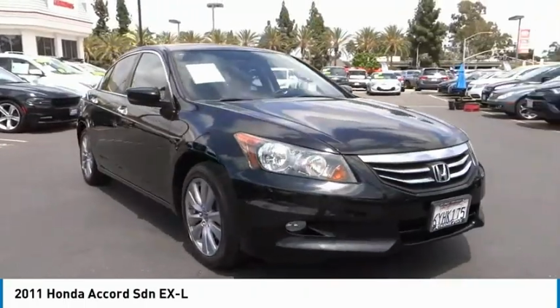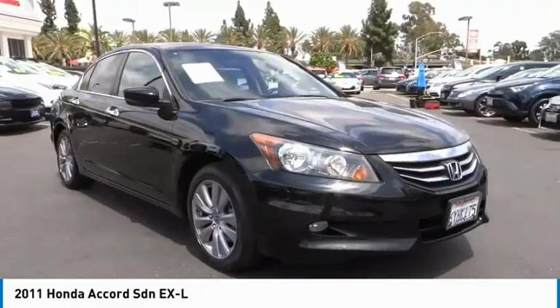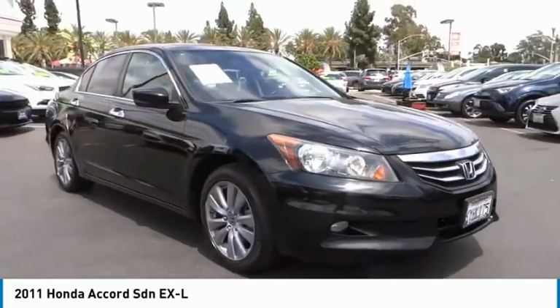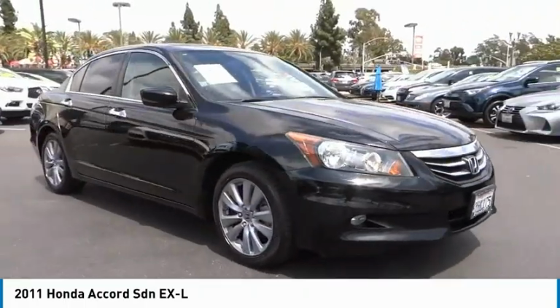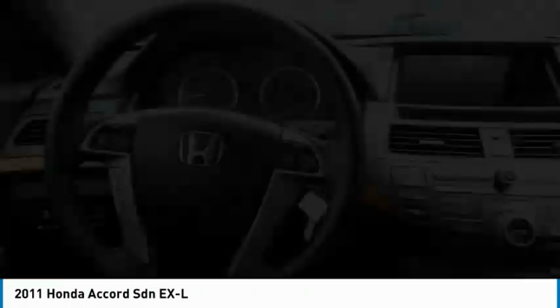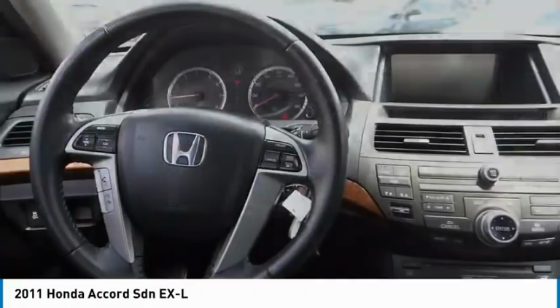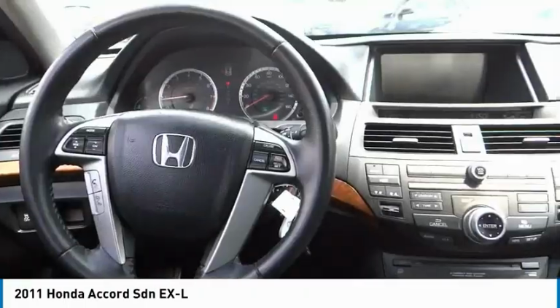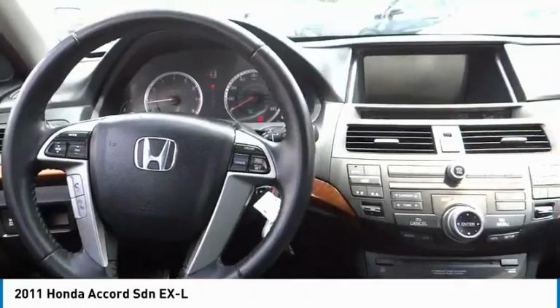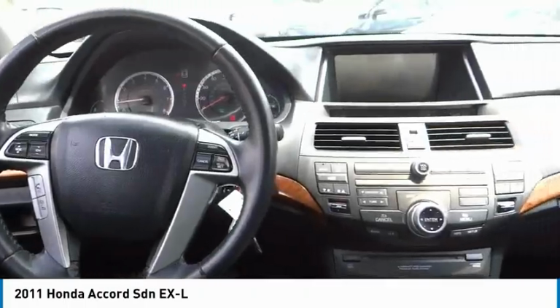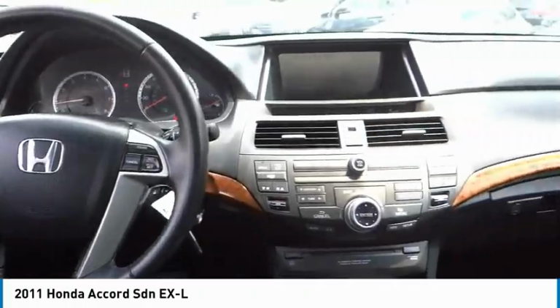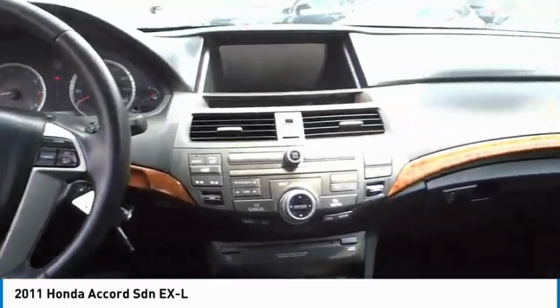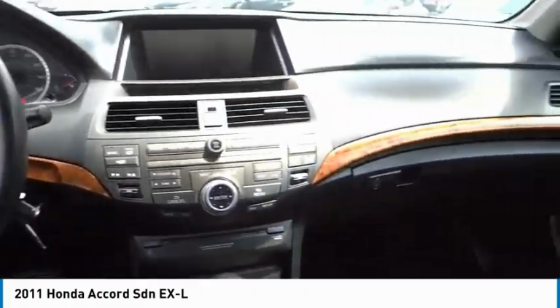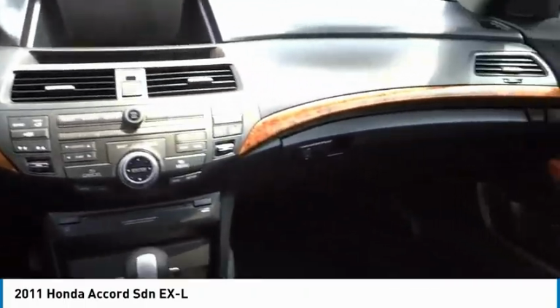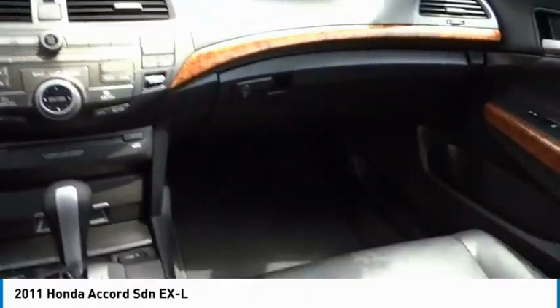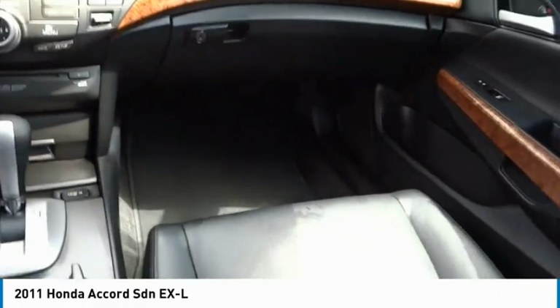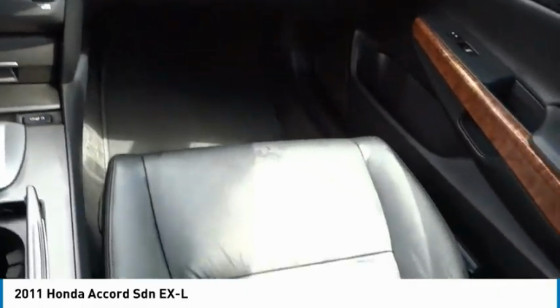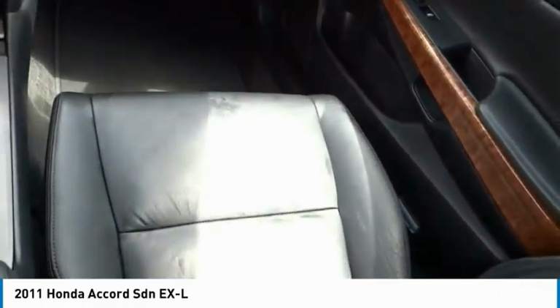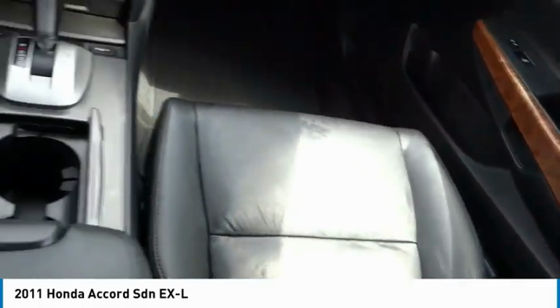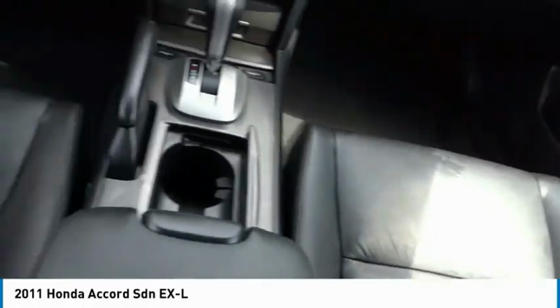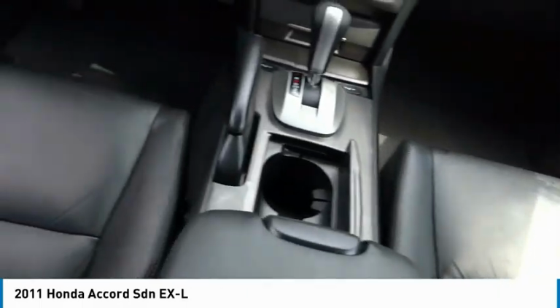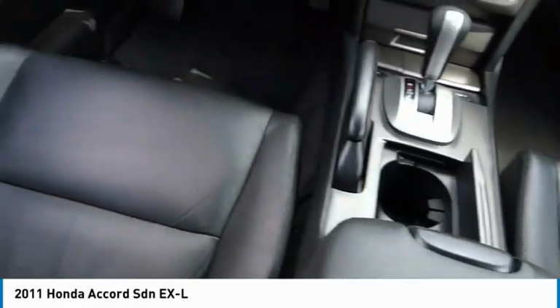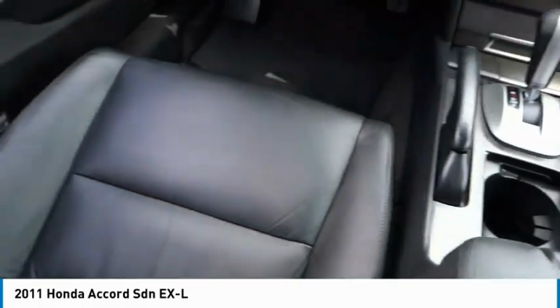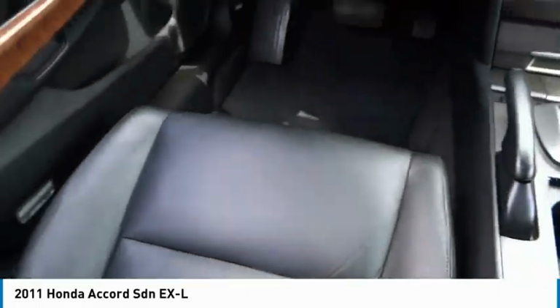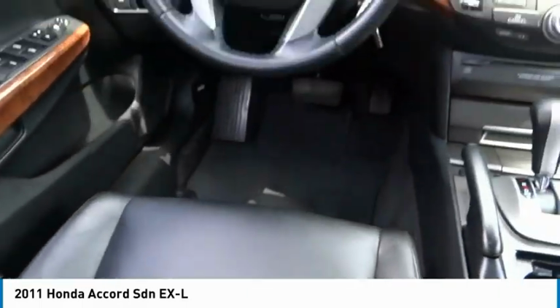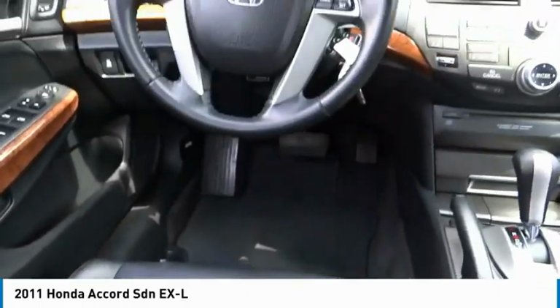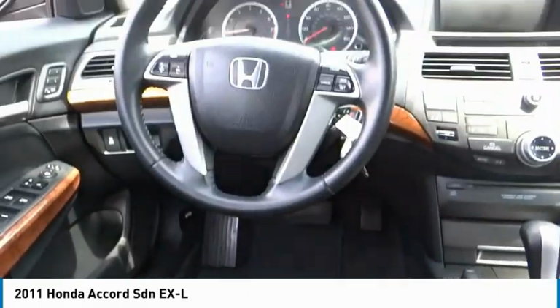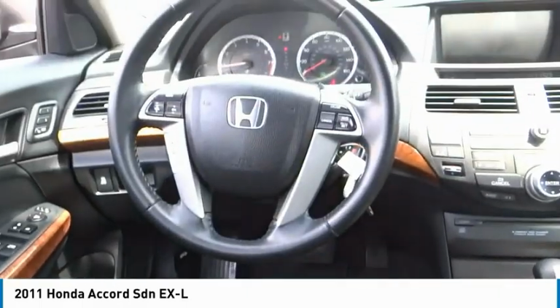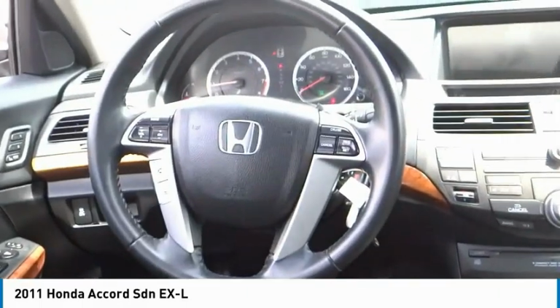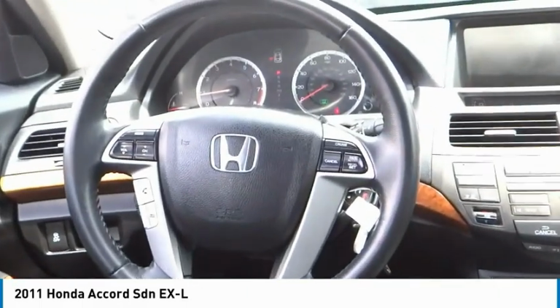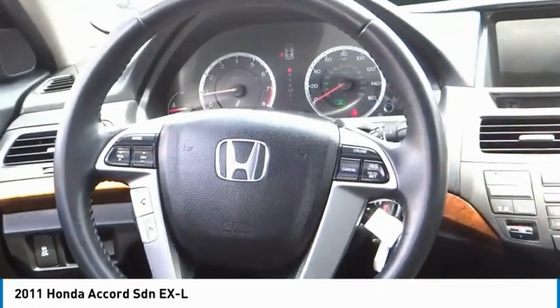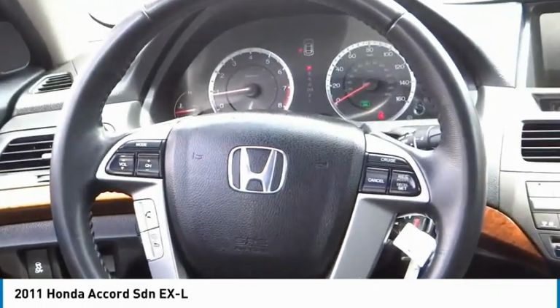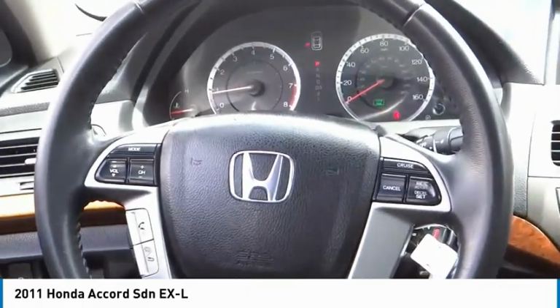Engine immobilizer, front performance tires. Take this vehicle for a spin and see why so many shoppers are now proud owners.